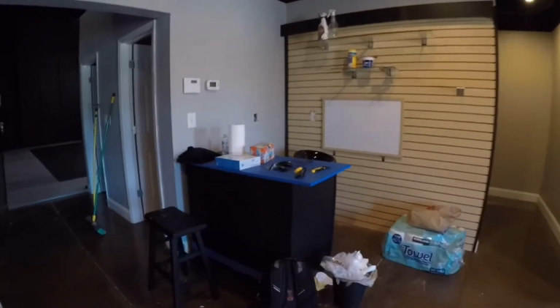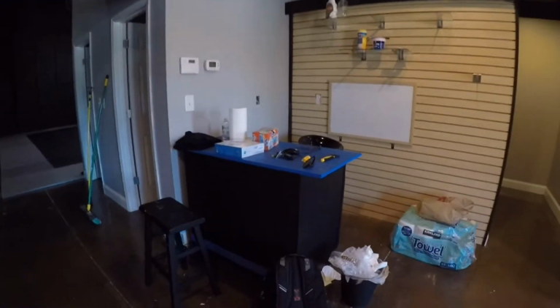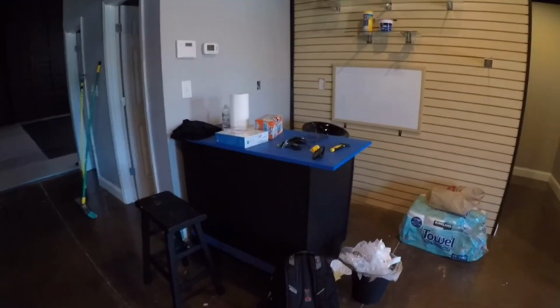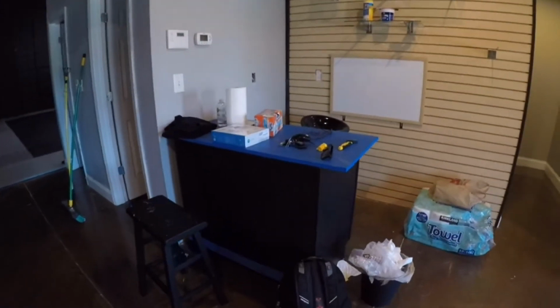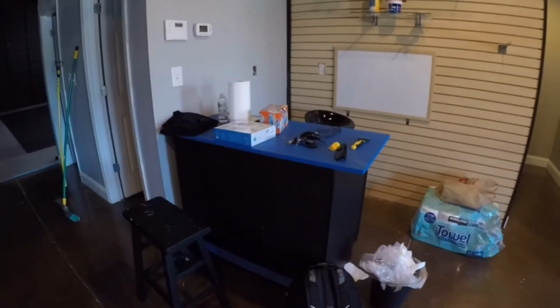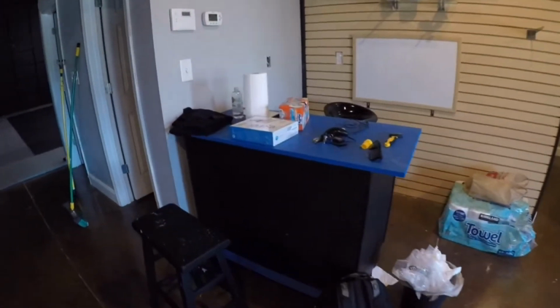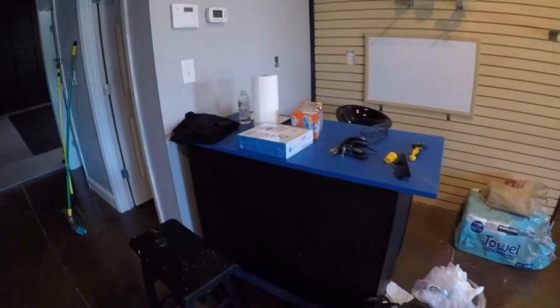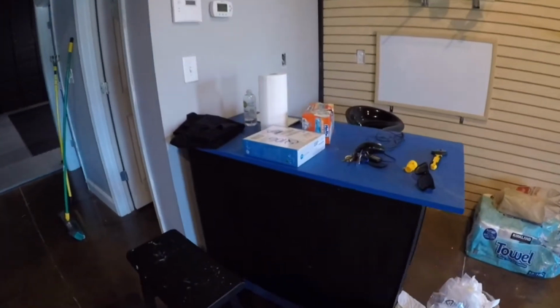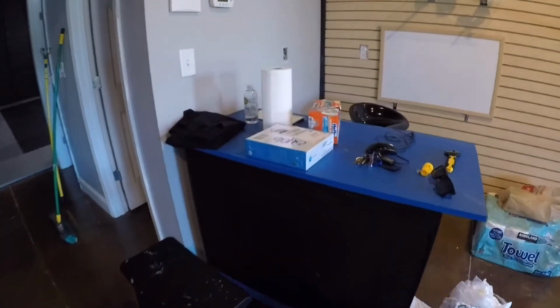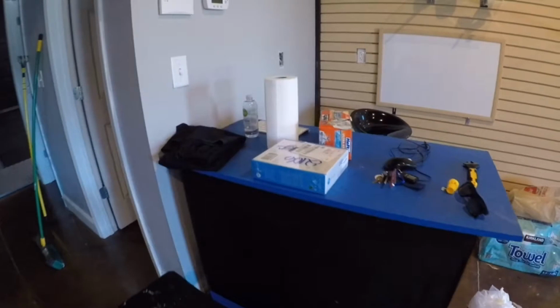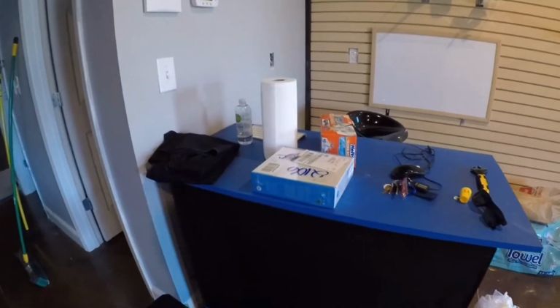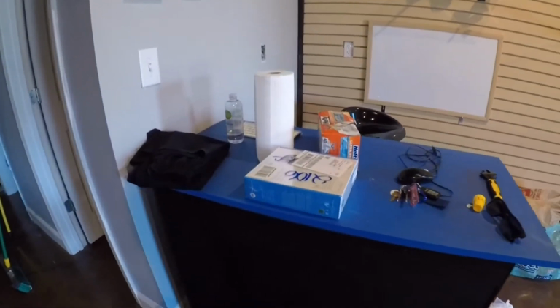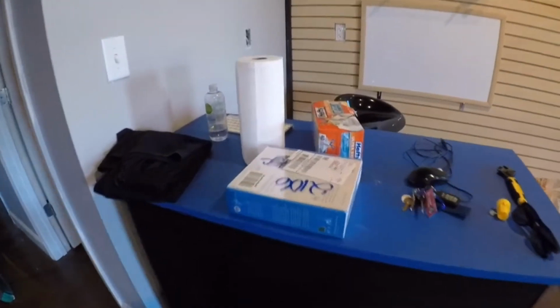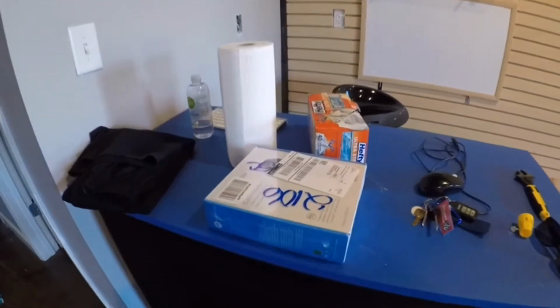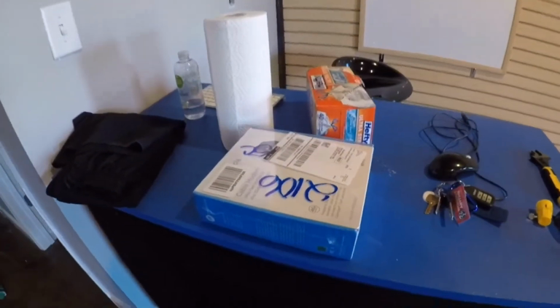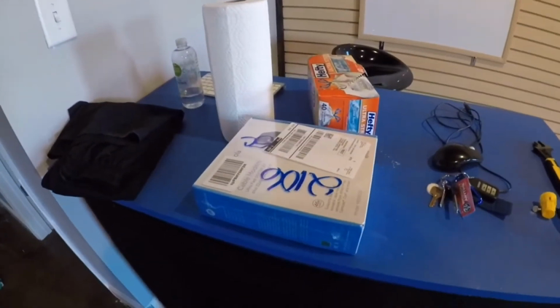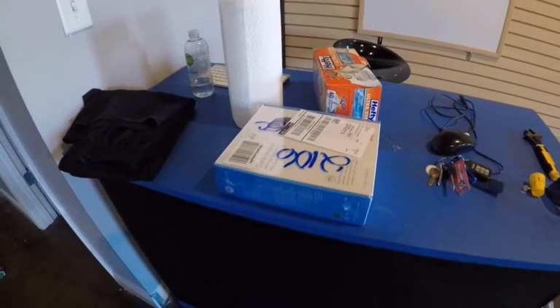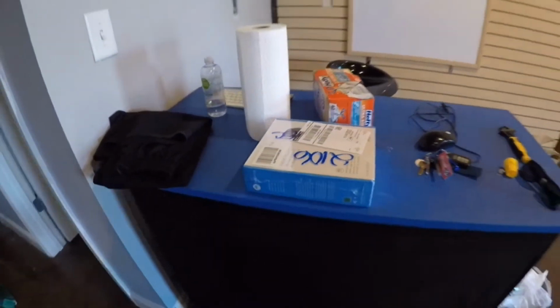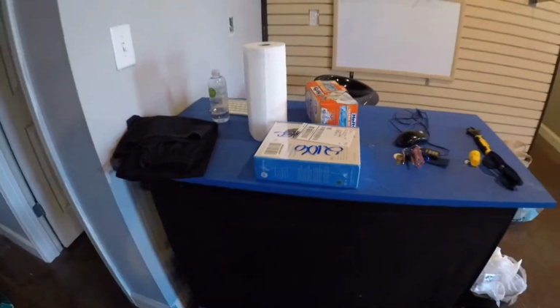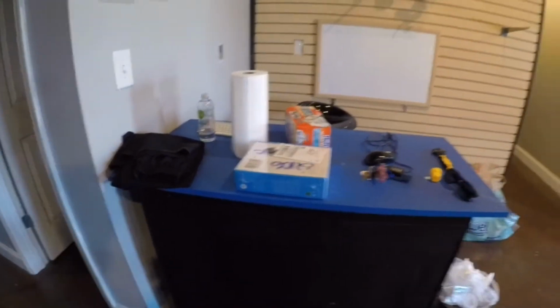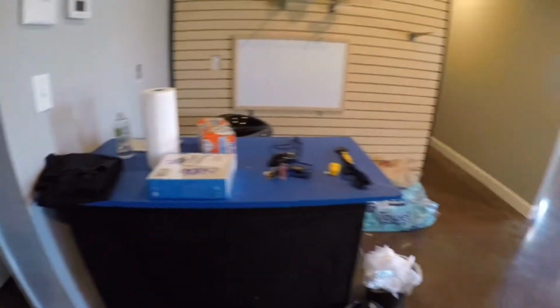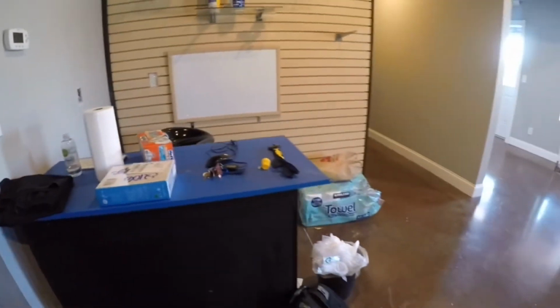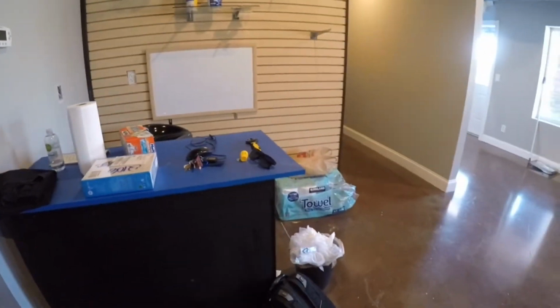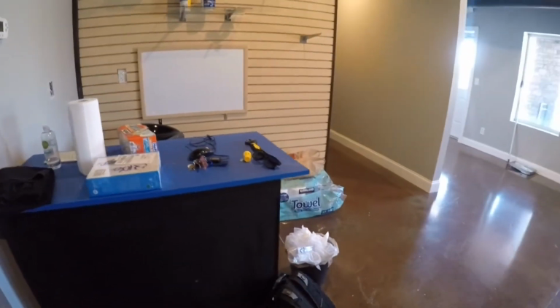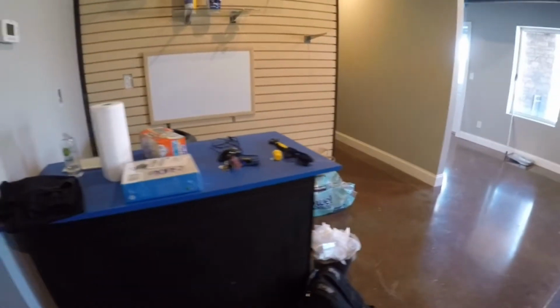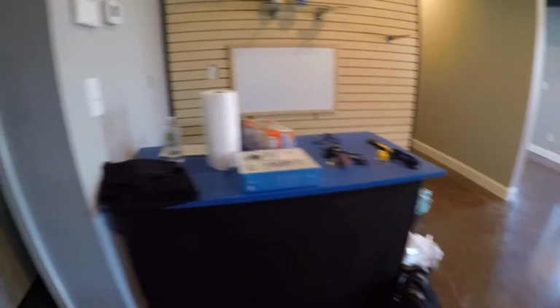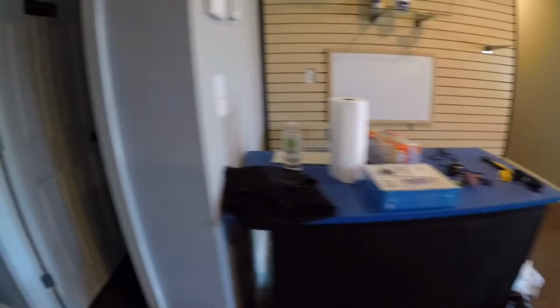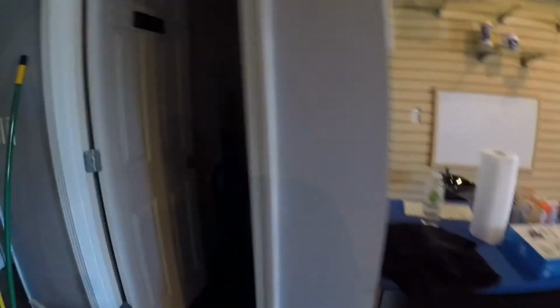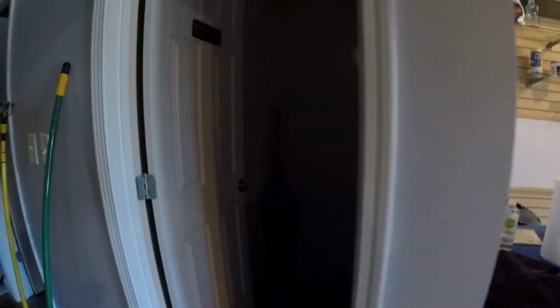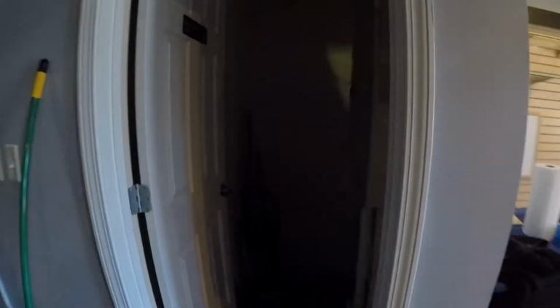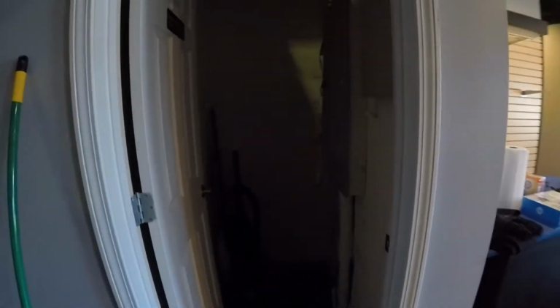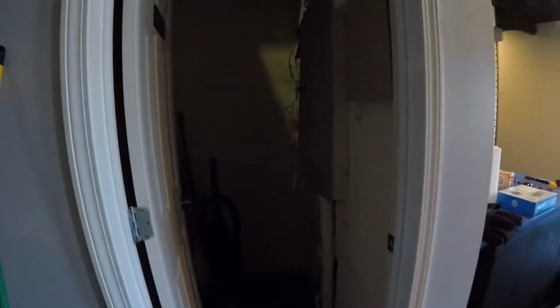Over here is the front desk. I have the internet guy coming today to set up the router and get myself some internet service. There's a network closet over here.